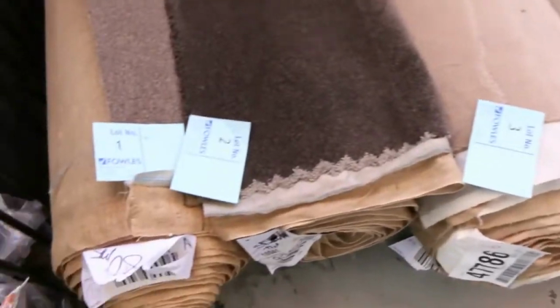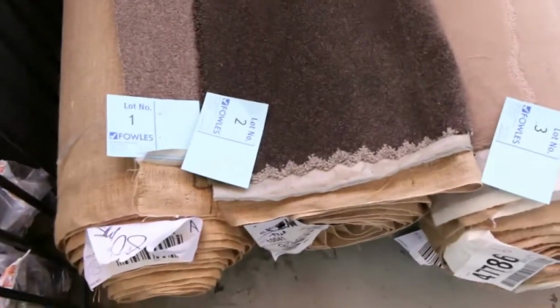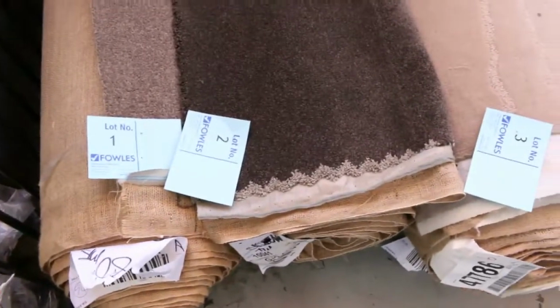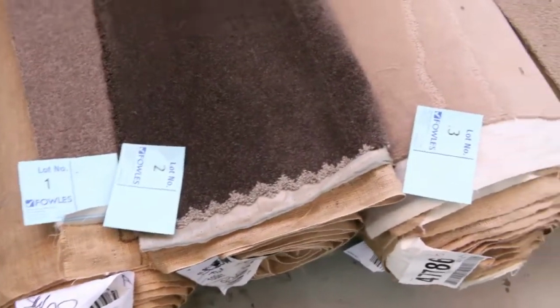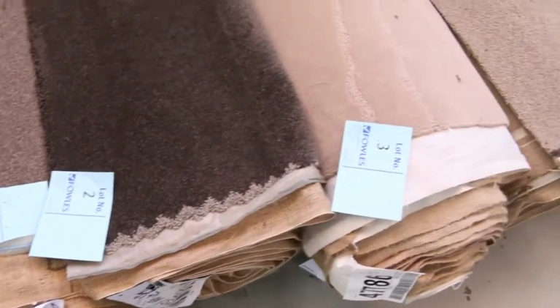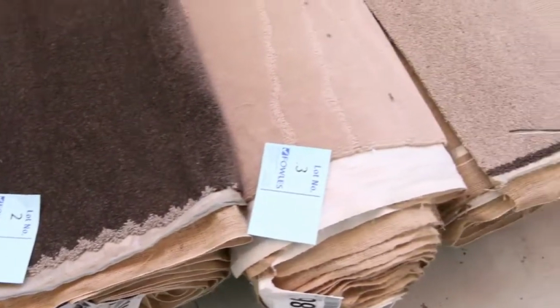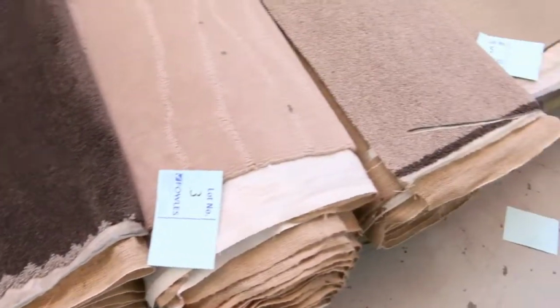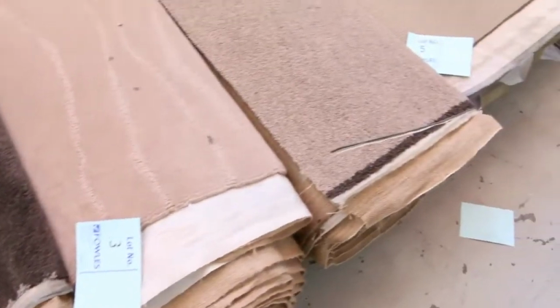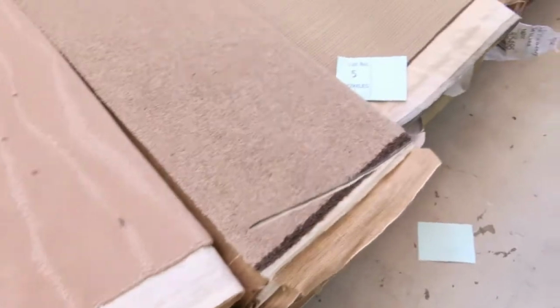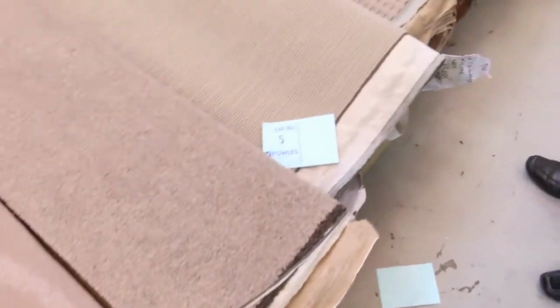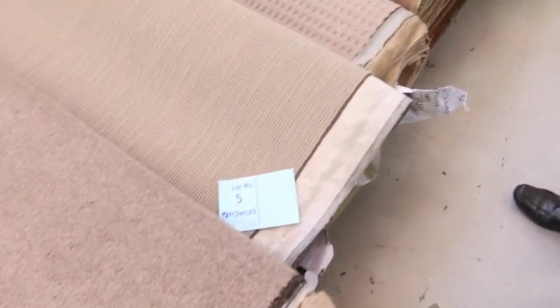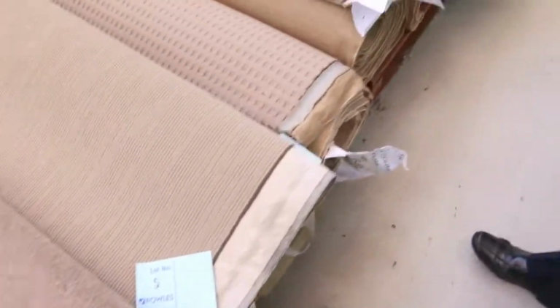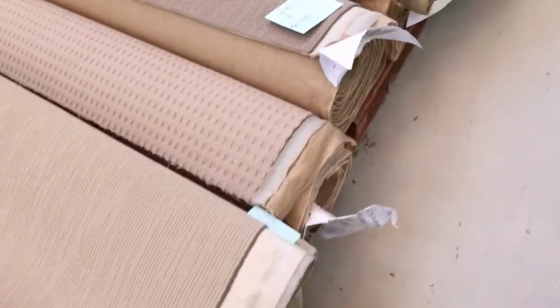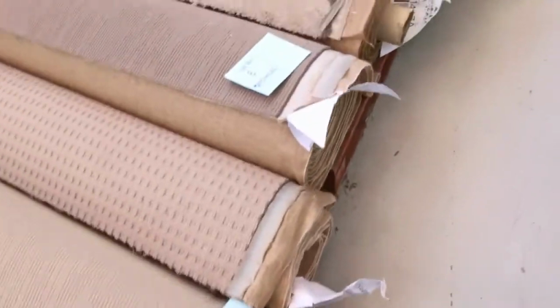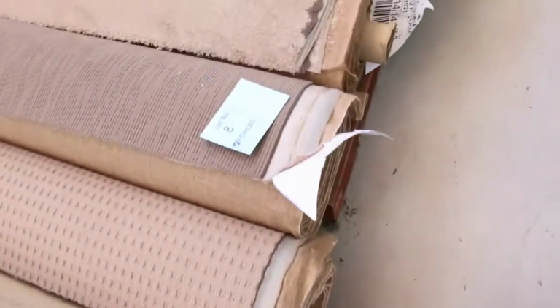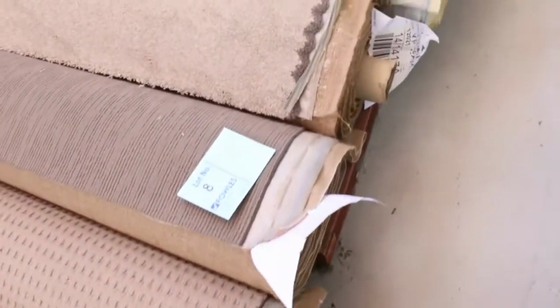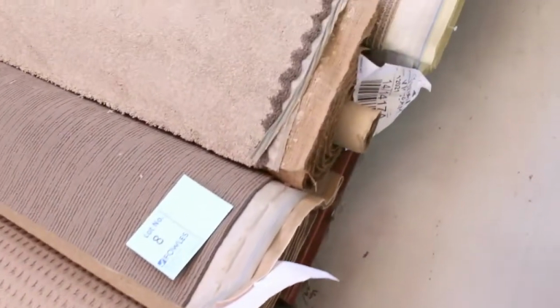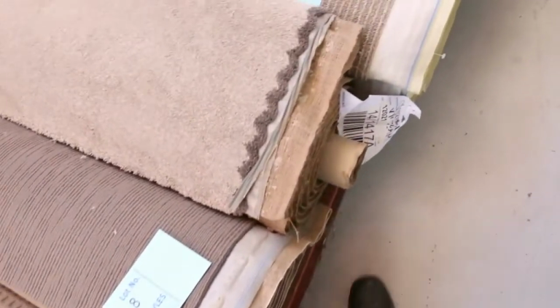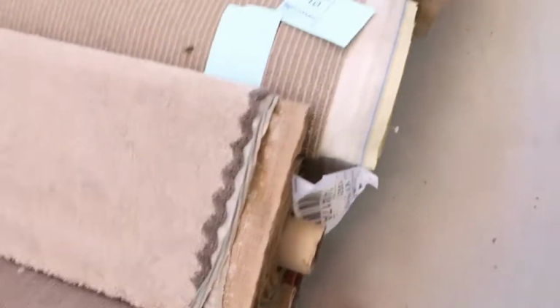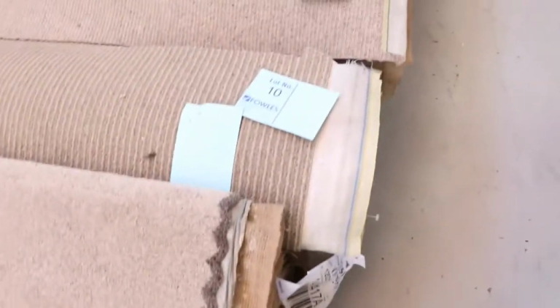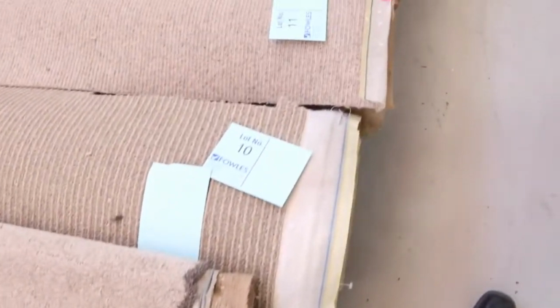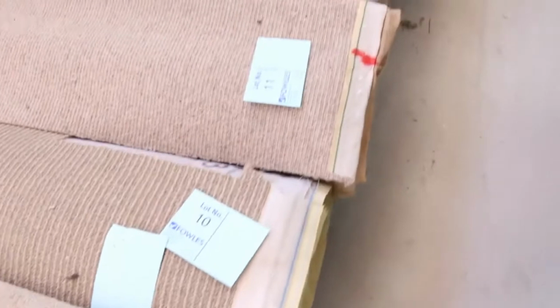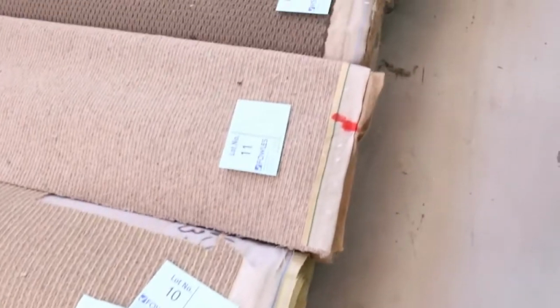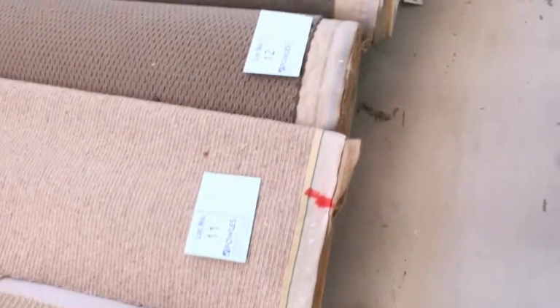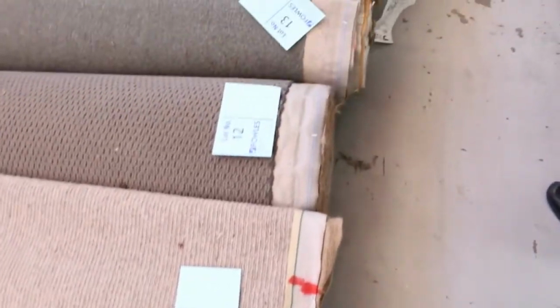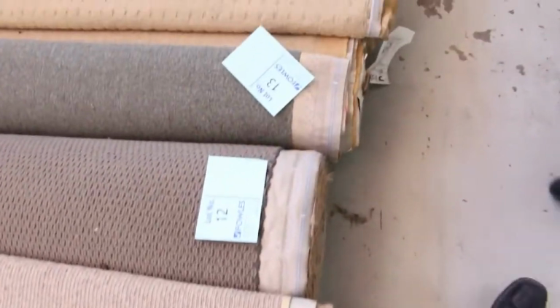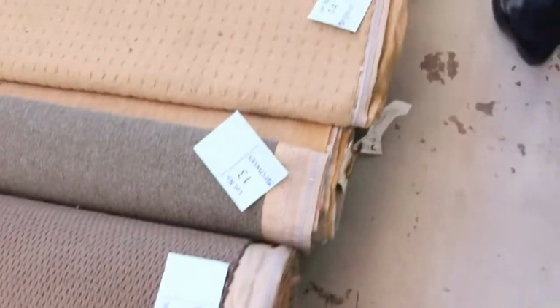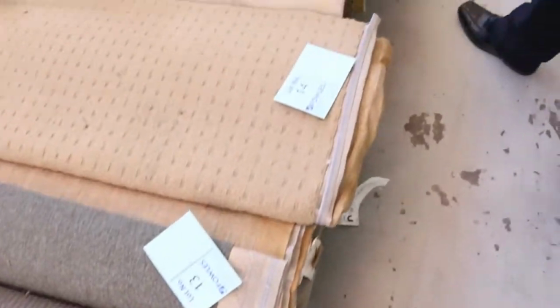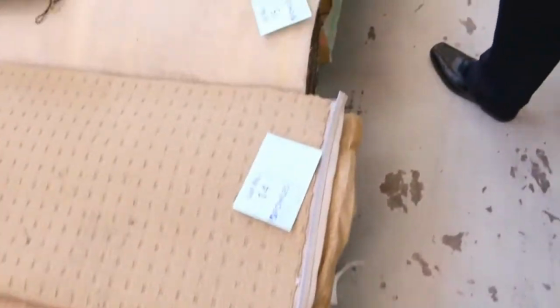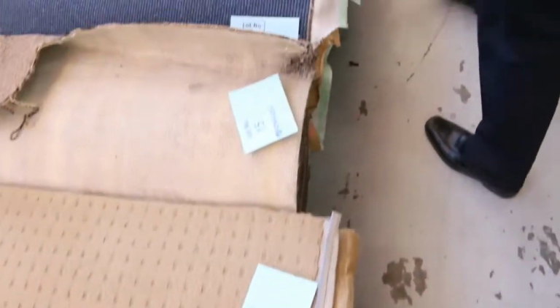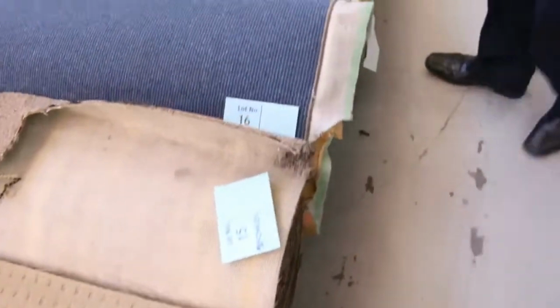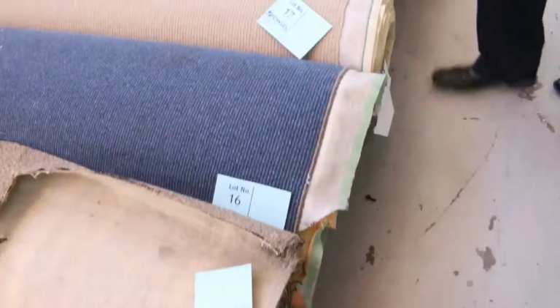We've had a huge range of carpets come in. A heap of nice big rolls and some good mid-range rolls also. We have all these ones here to start off with. These are really high quality wools and nylons. We've got a great mix of everything. There's loop piles, plush piles, twist piles. Some great colours there also.